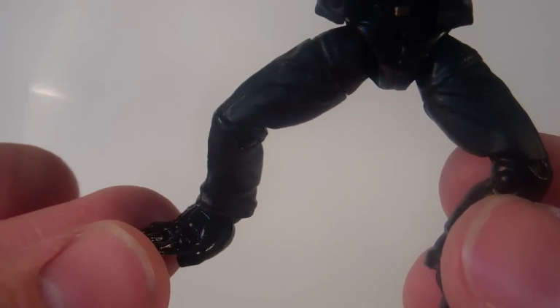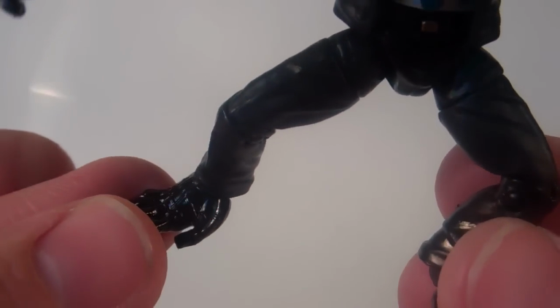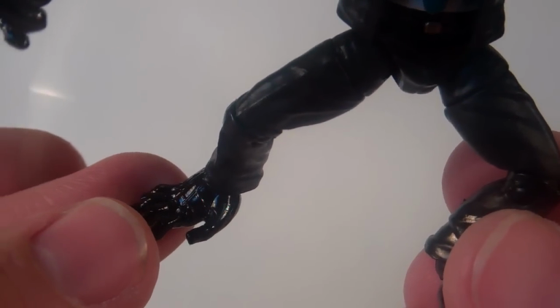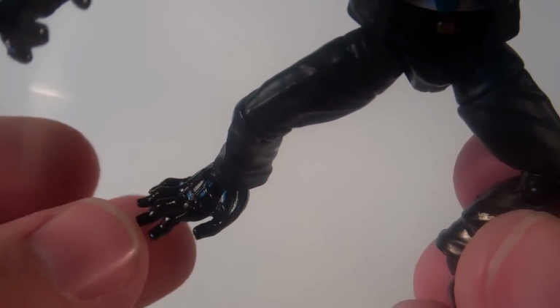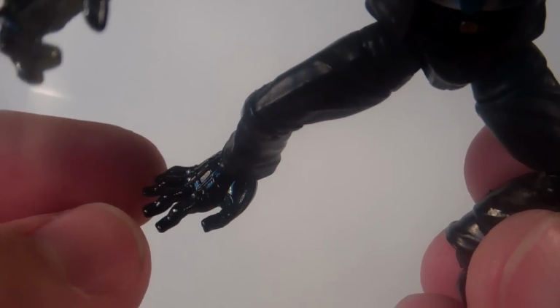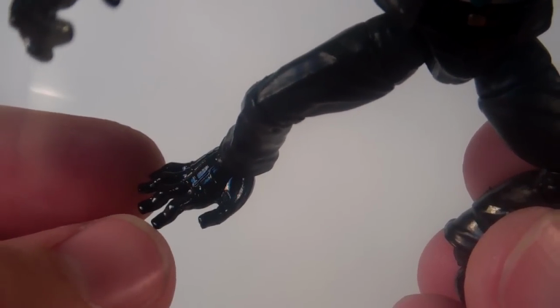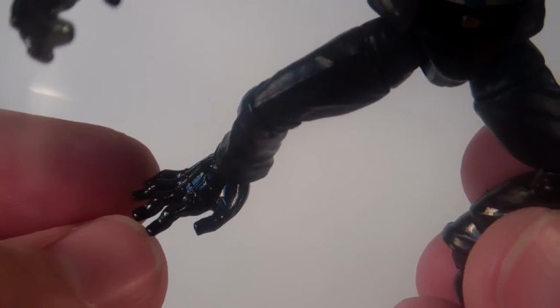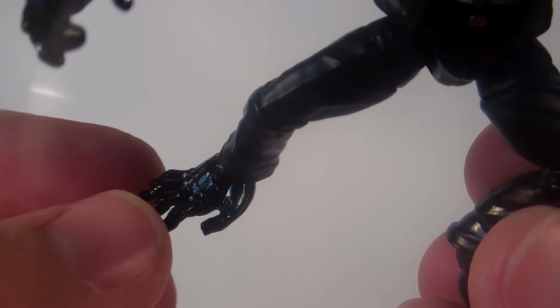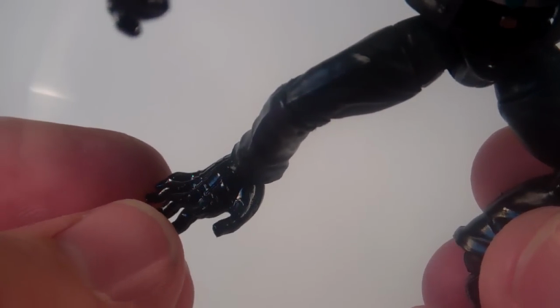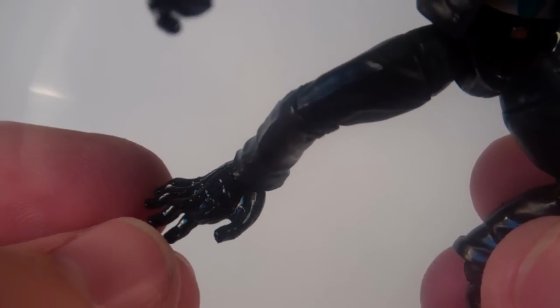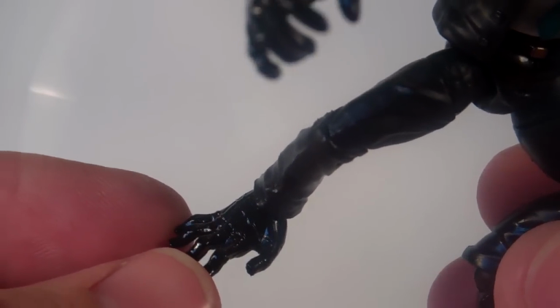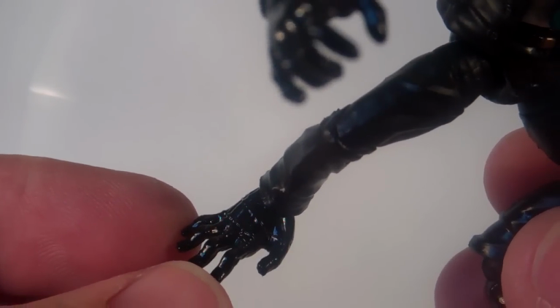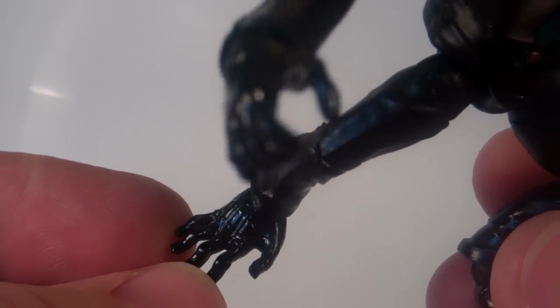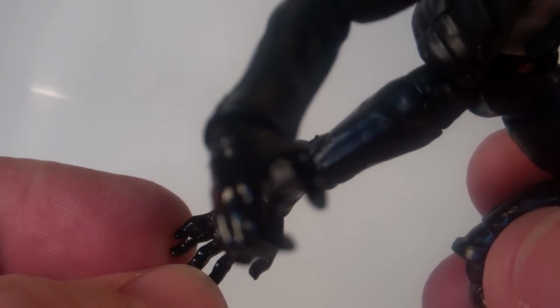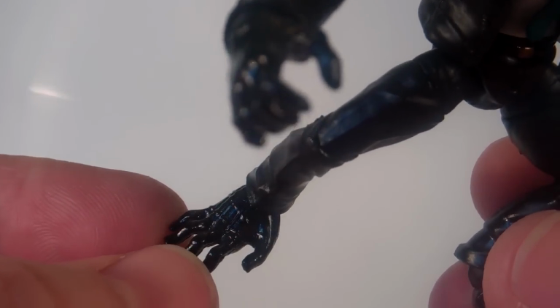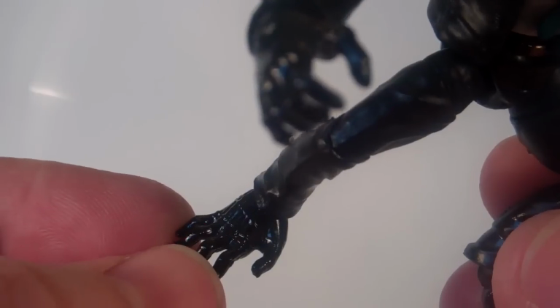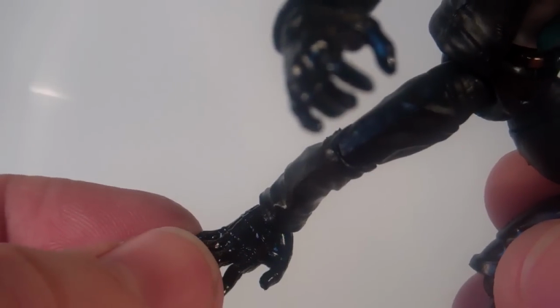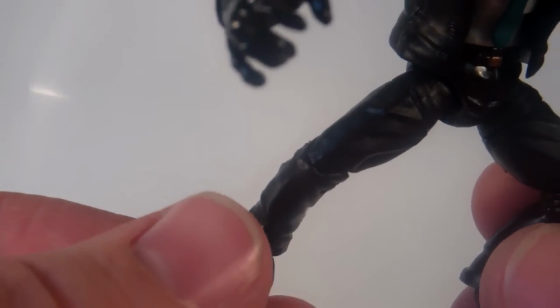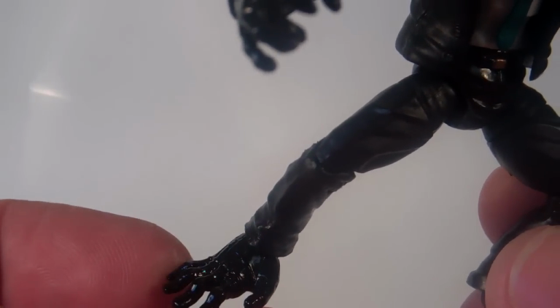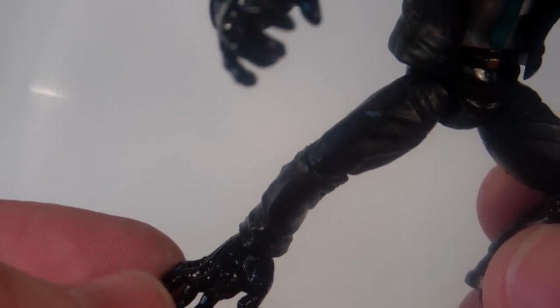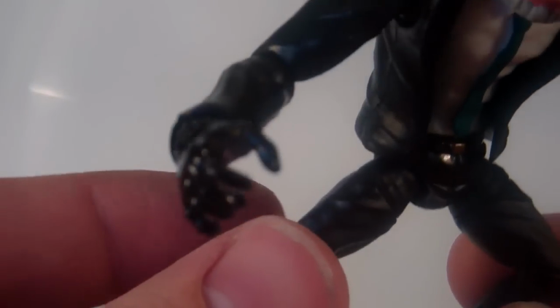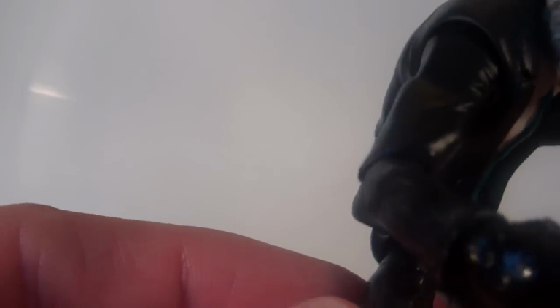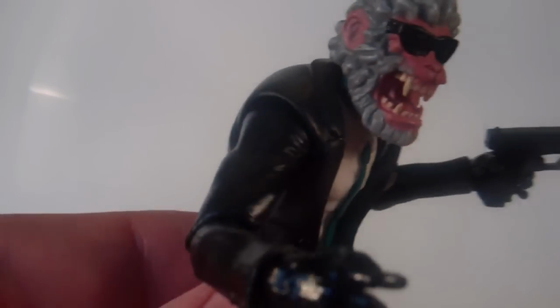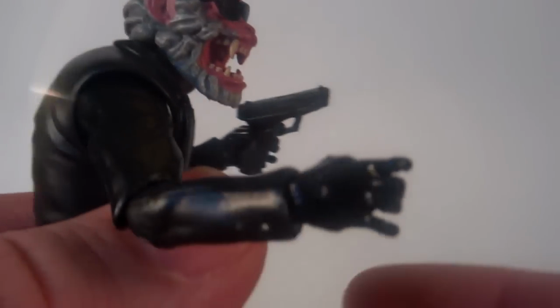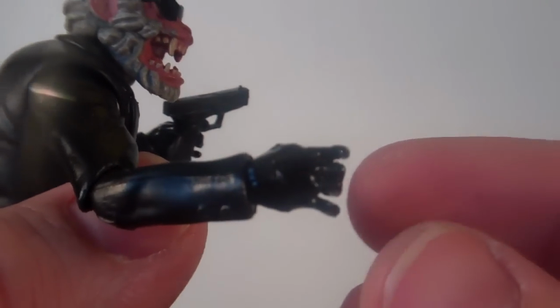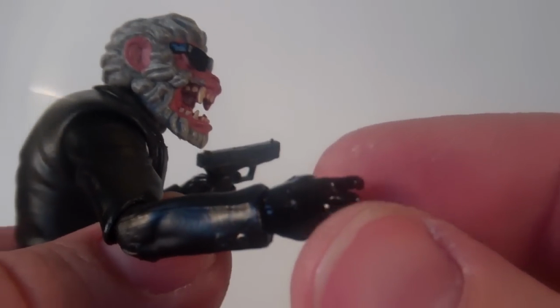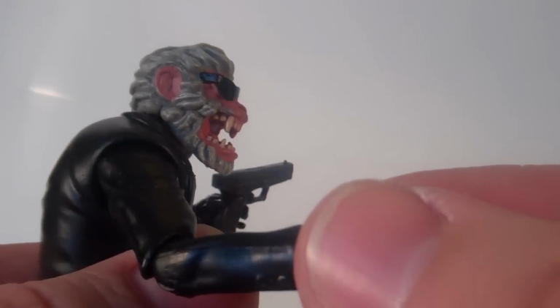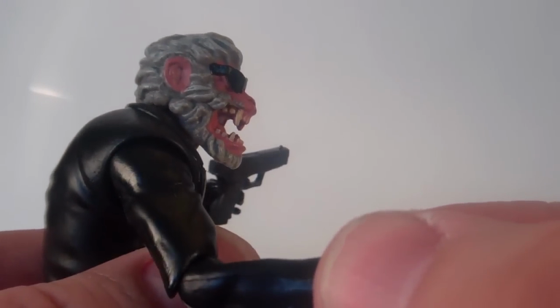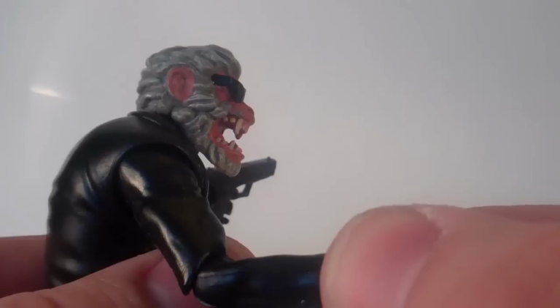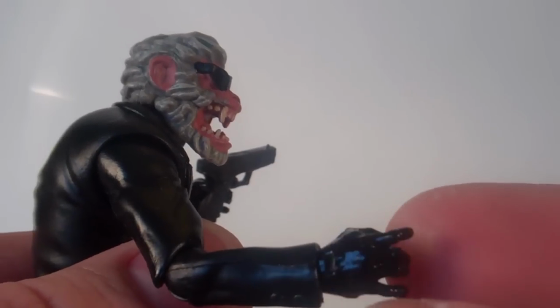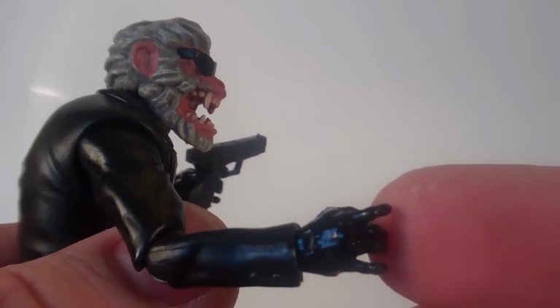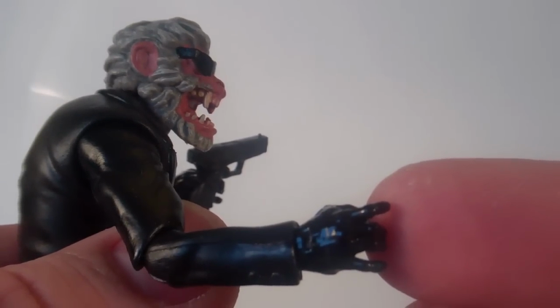I like that he's got gloves on his feet — like human hand gloves on his feet that are nice and glossy. And then he's got them again on his actual hands.